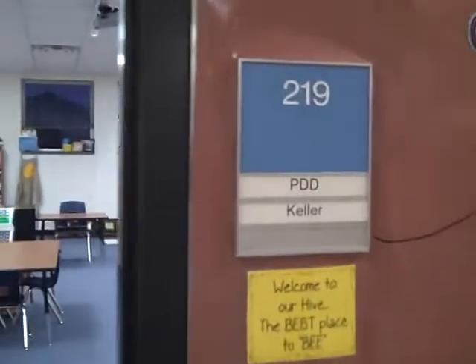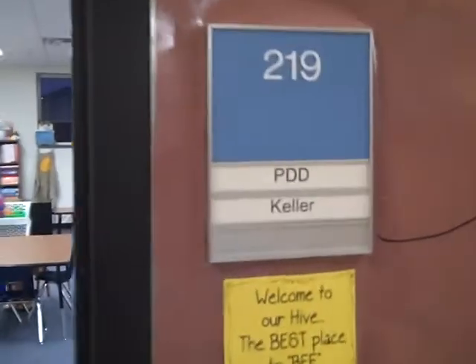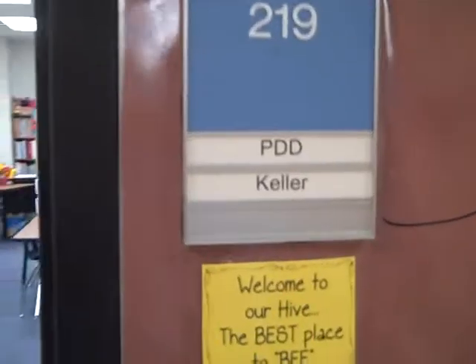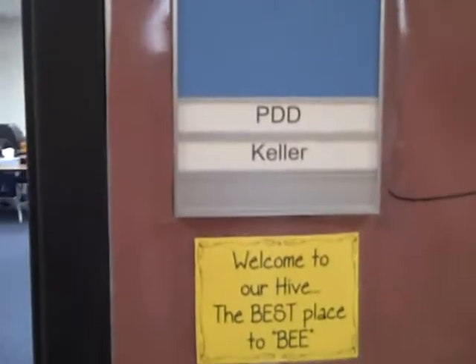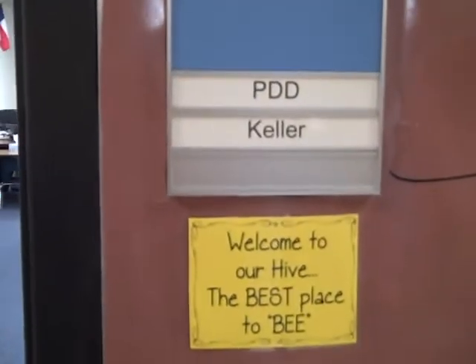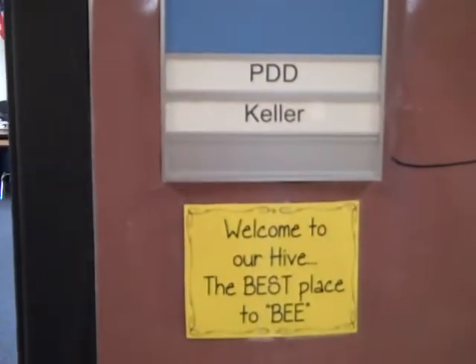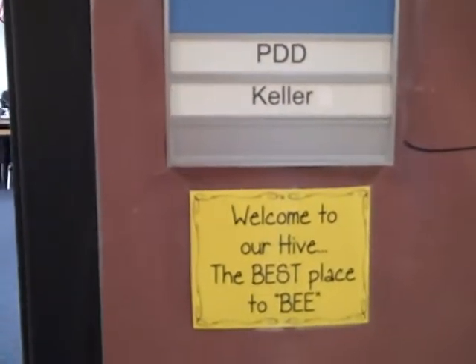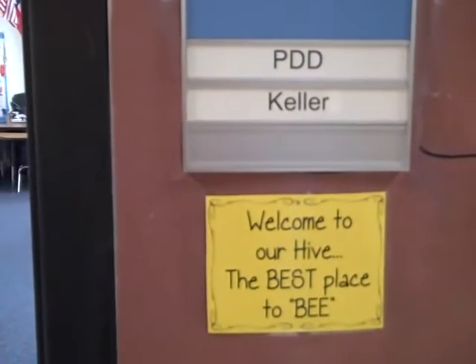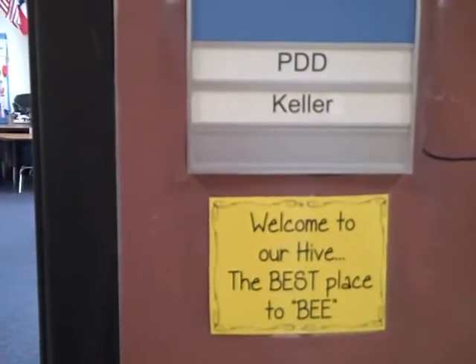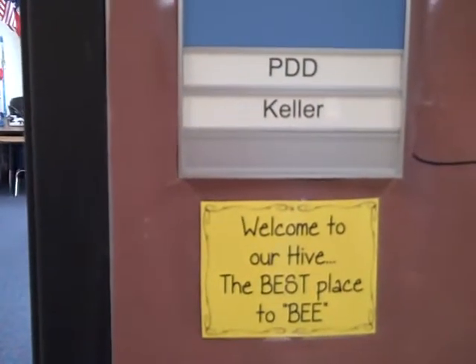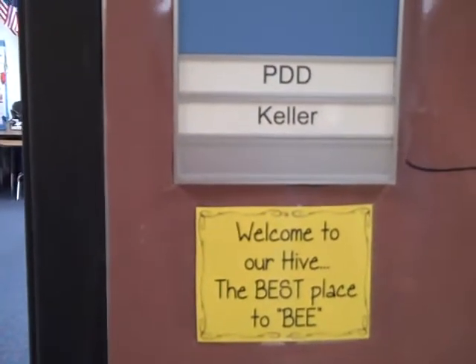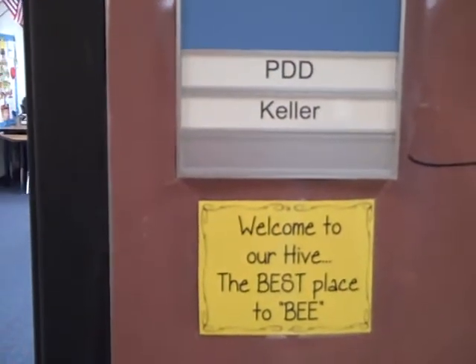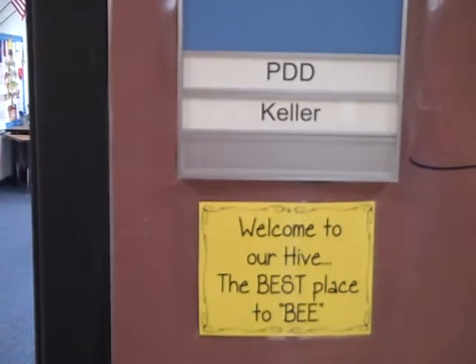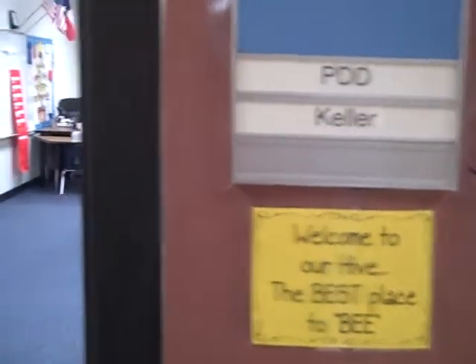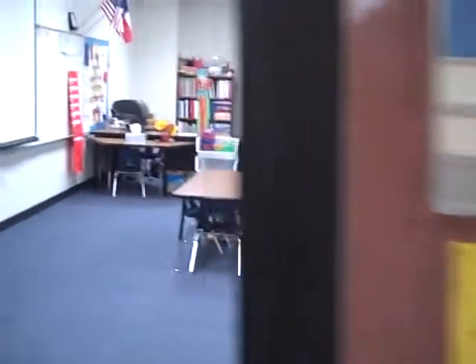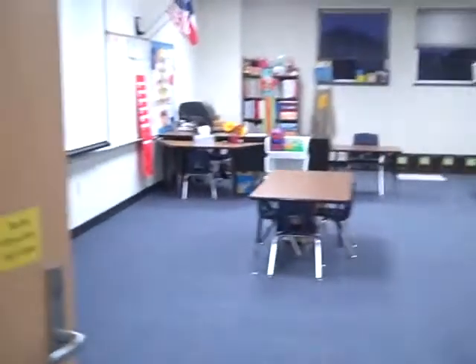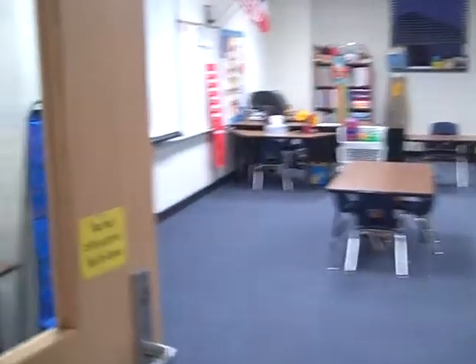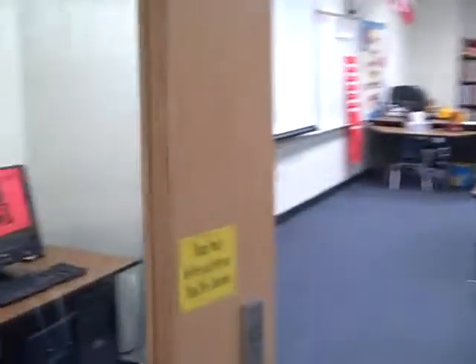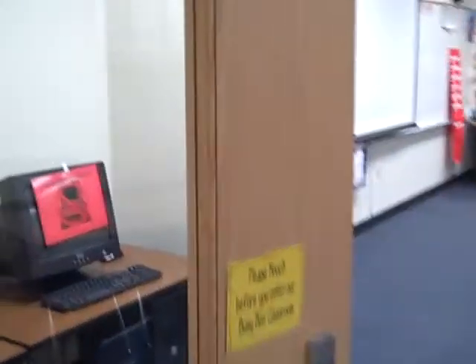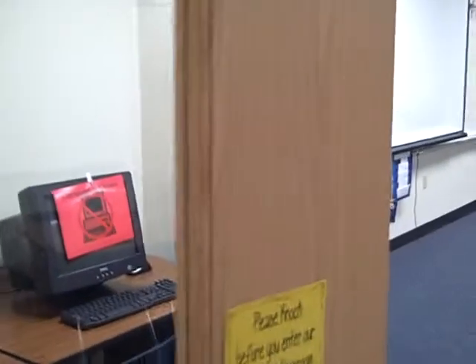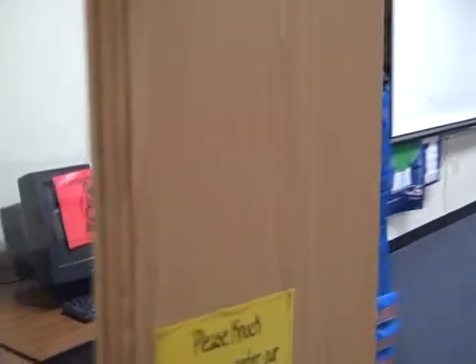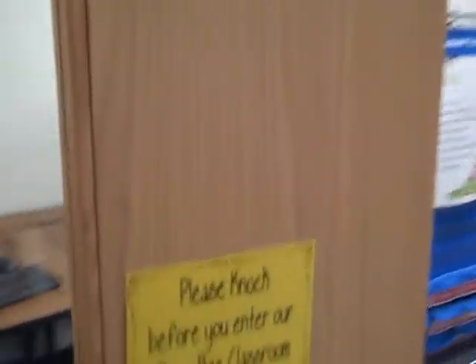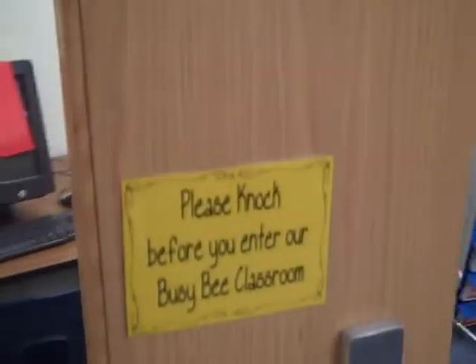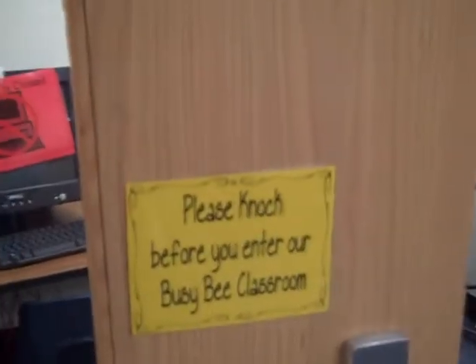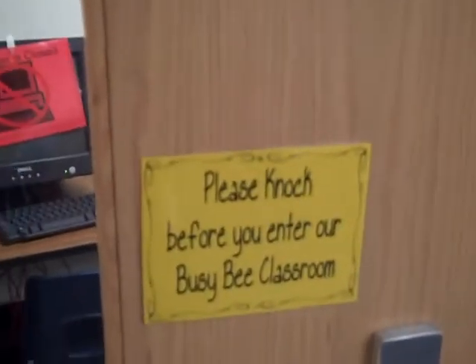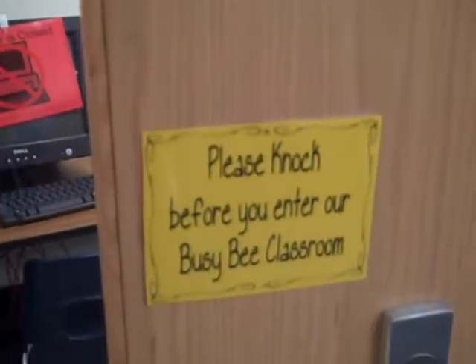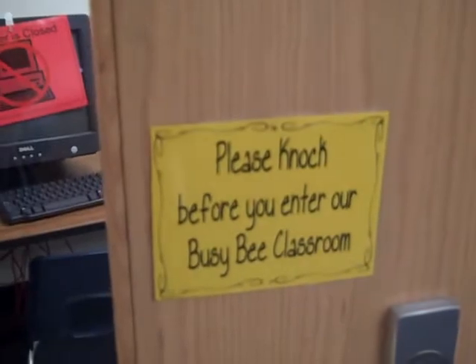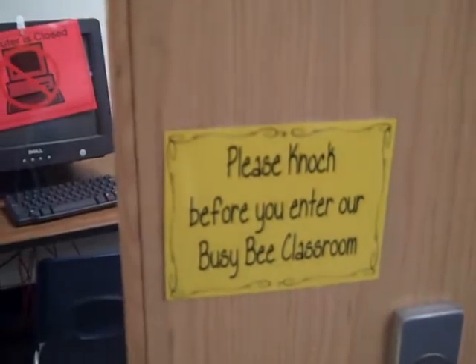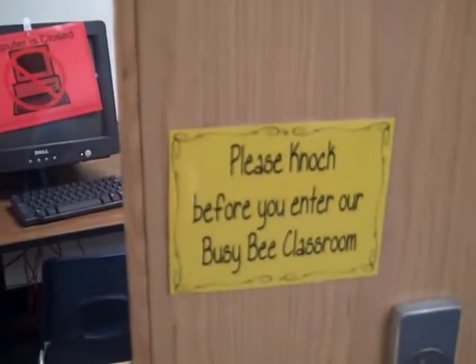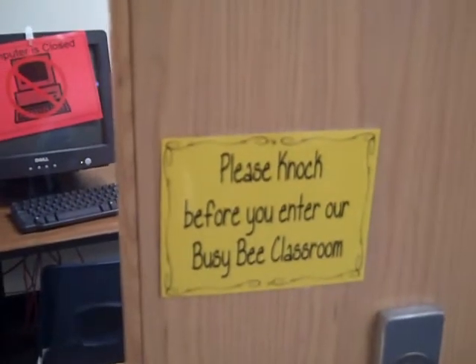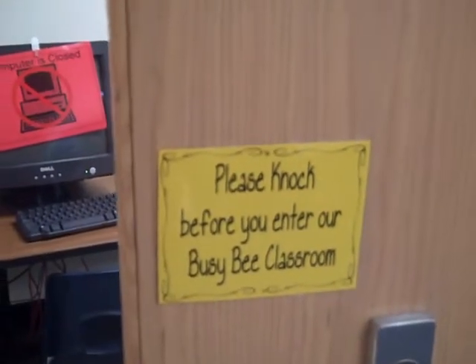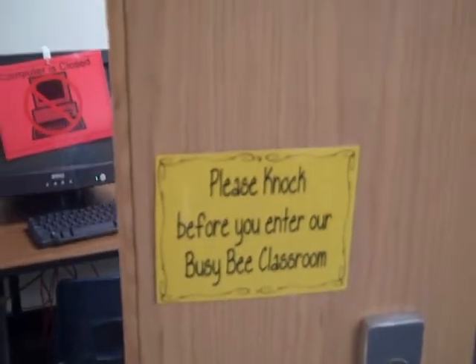Going to Ms. Keller's class. Welcome to The Hive, the best place to be. A little reminder on my door says, please knock before you enter our Busy Bee classroom.